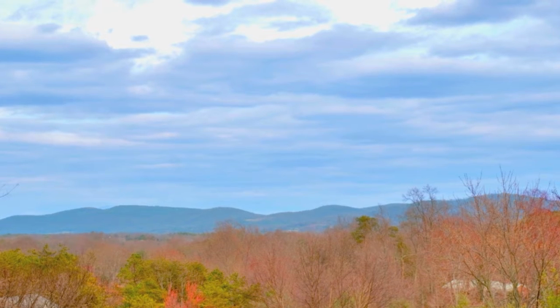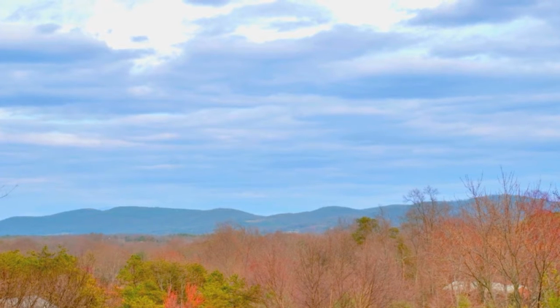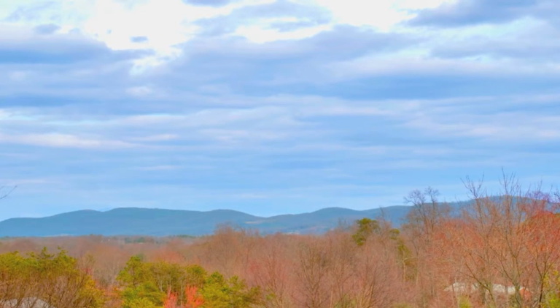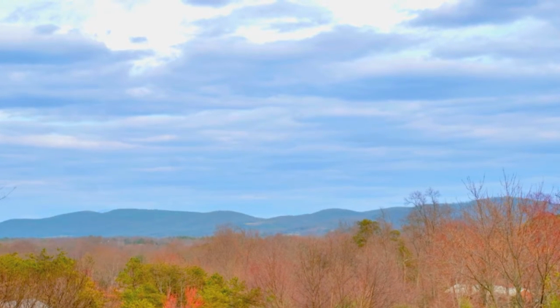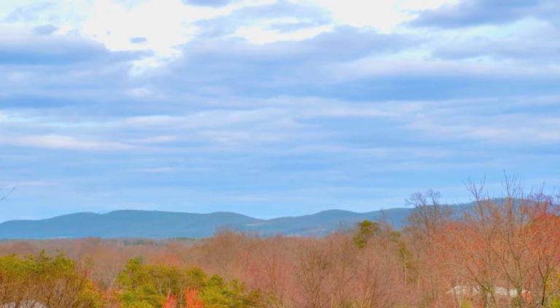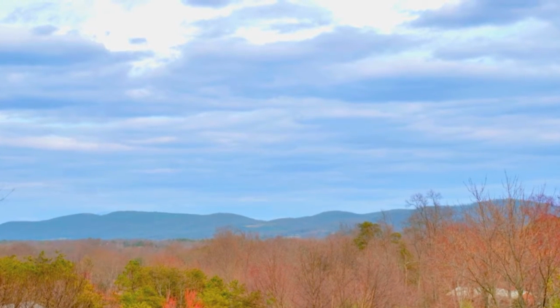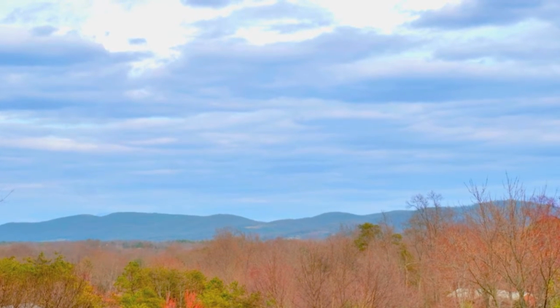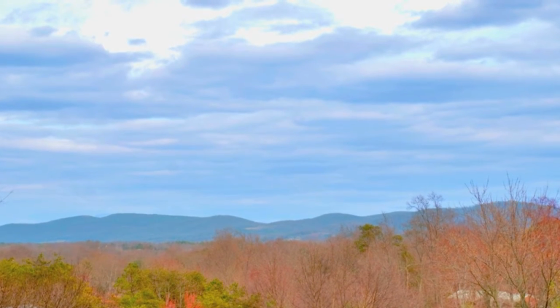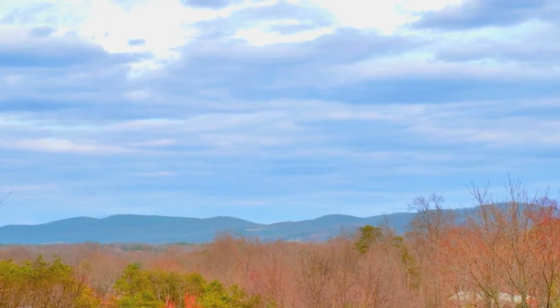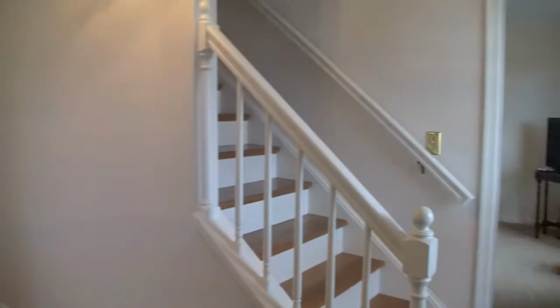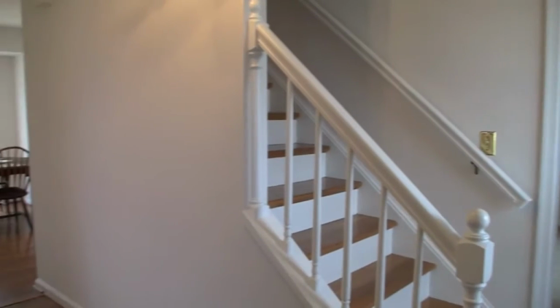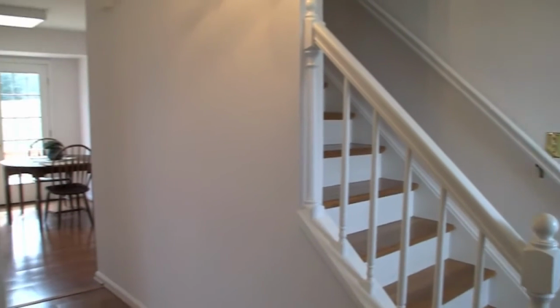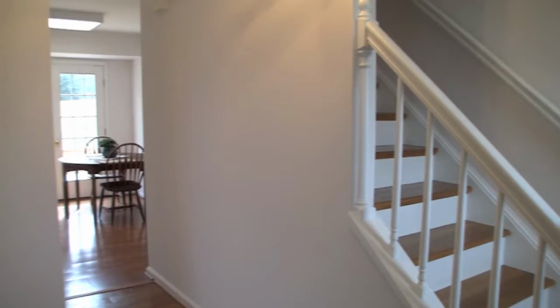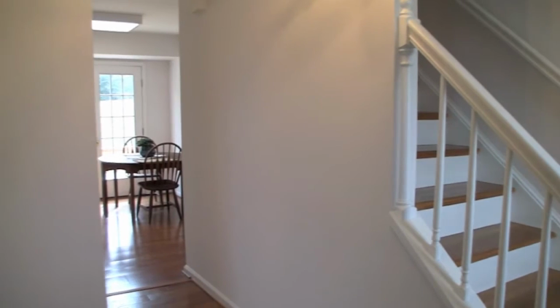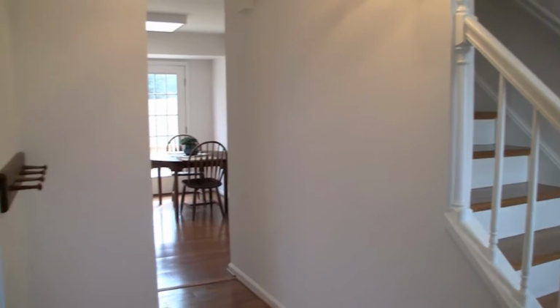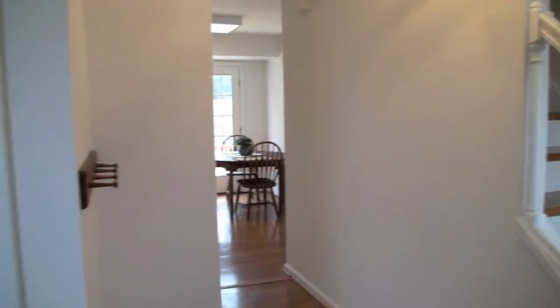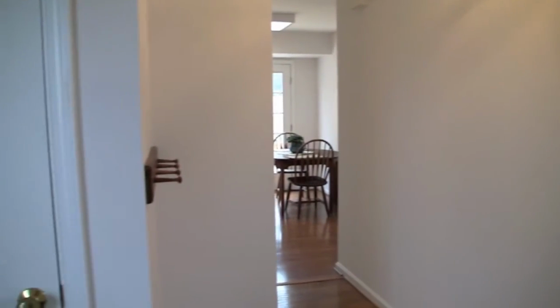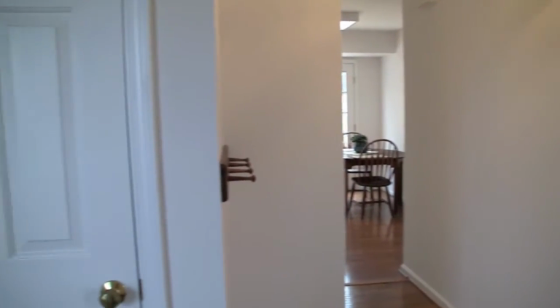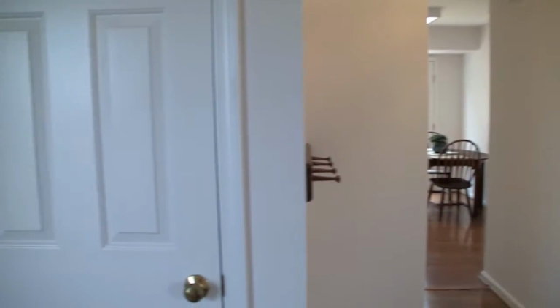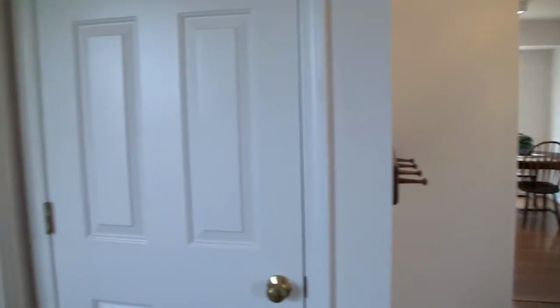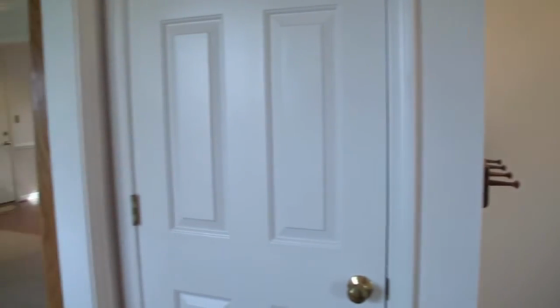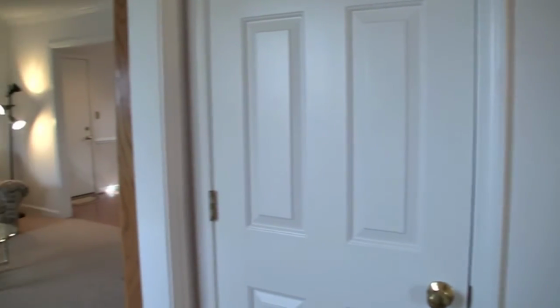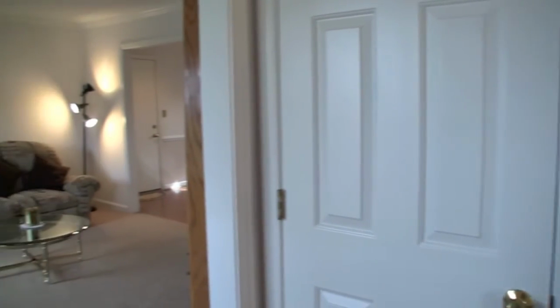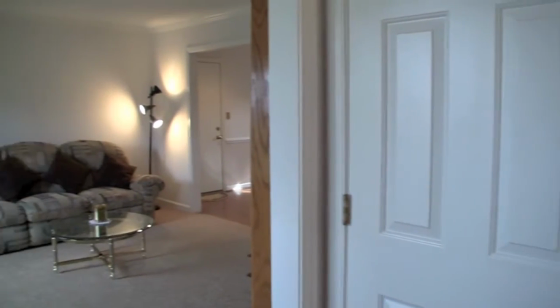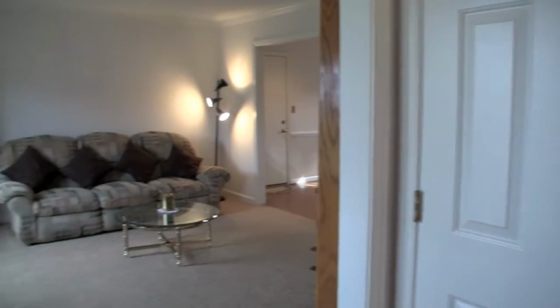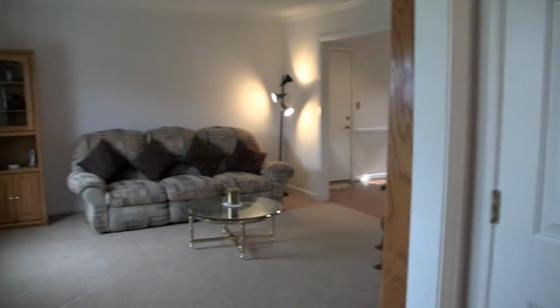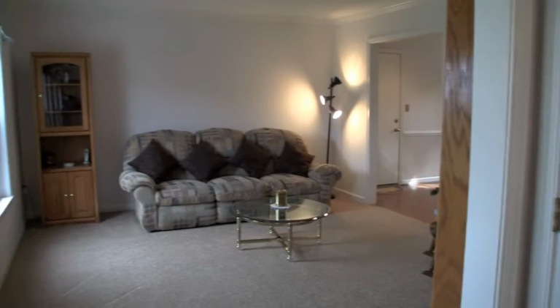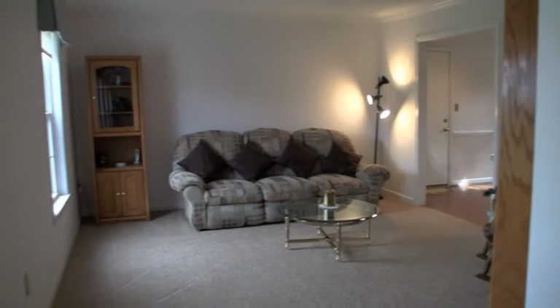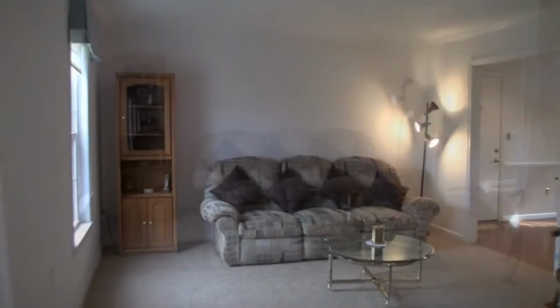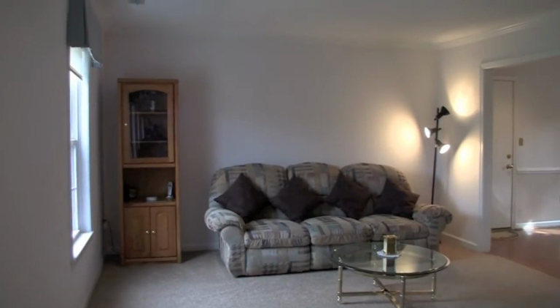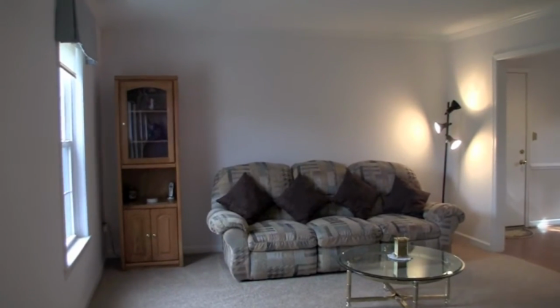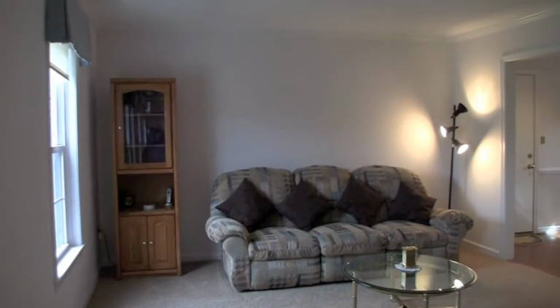The sweeping mountain views from the front porch of this beautiful colonial have to be seen to be believed. Inside, this is the kind of well-maintained, super livable space that will quickly feel like home.